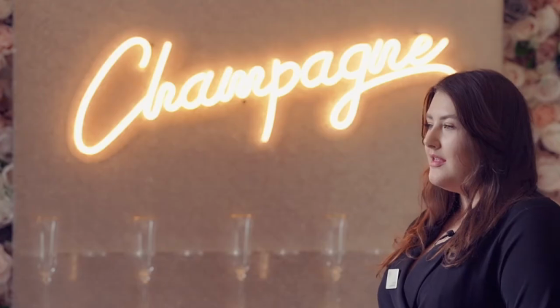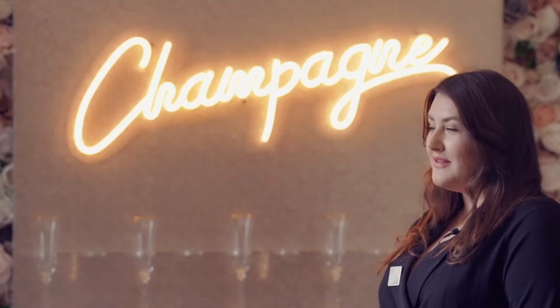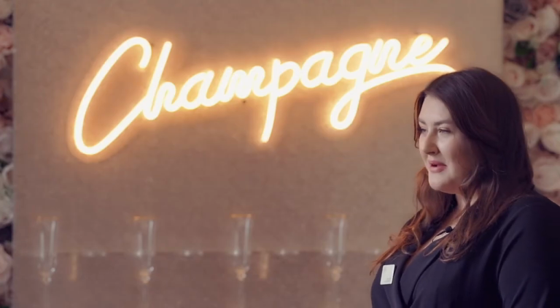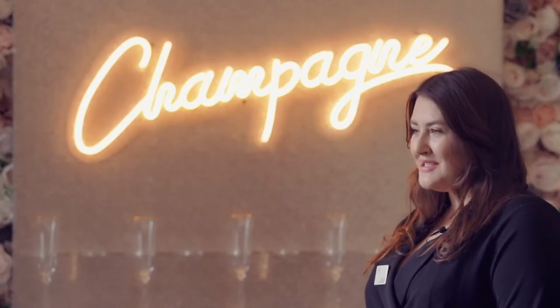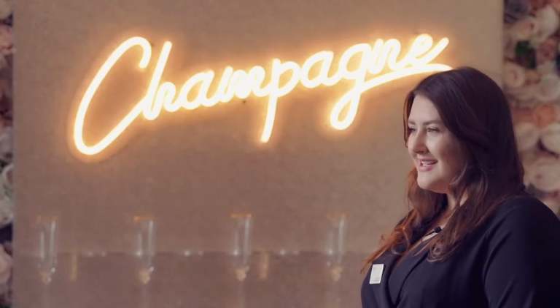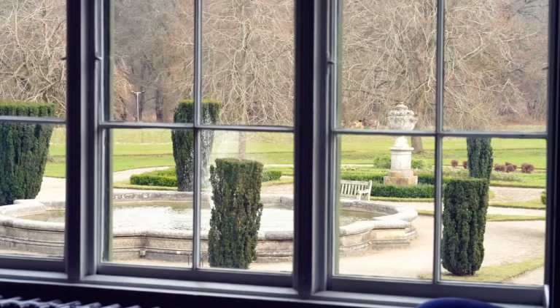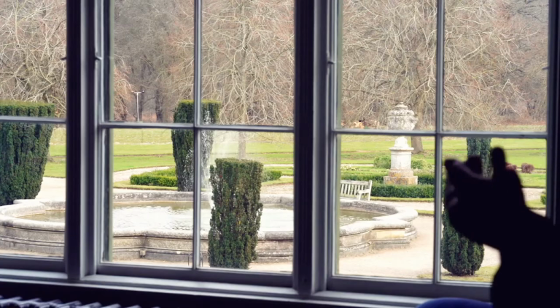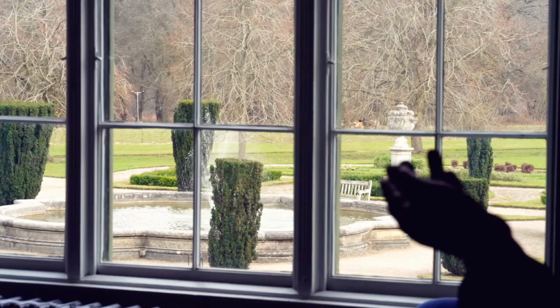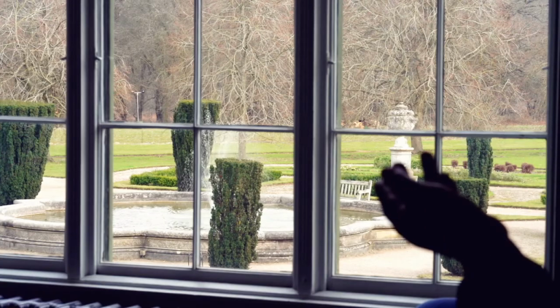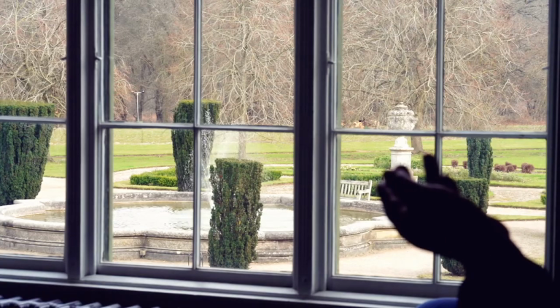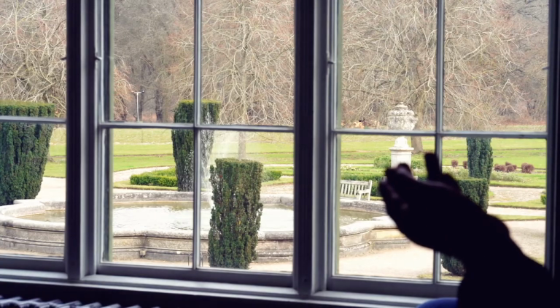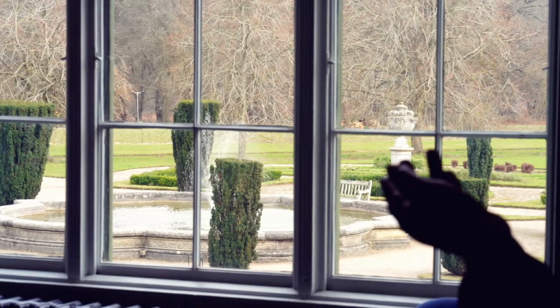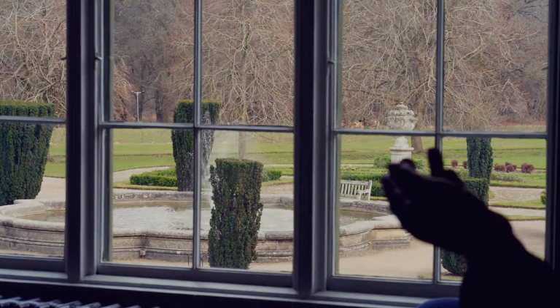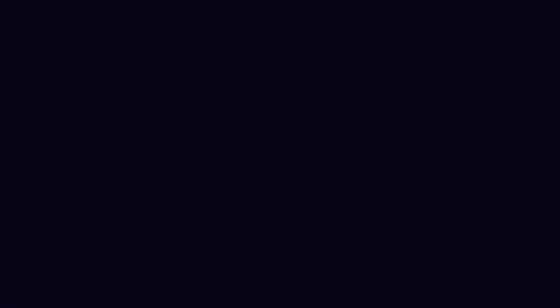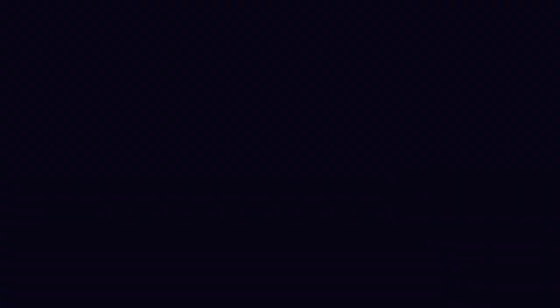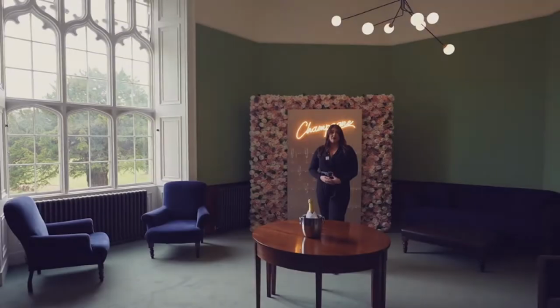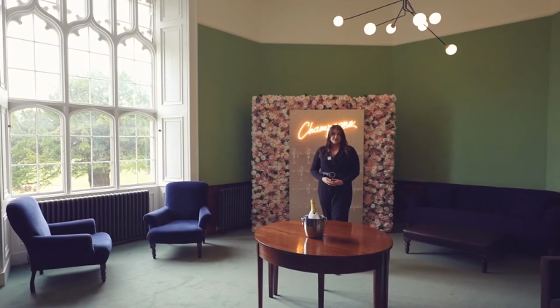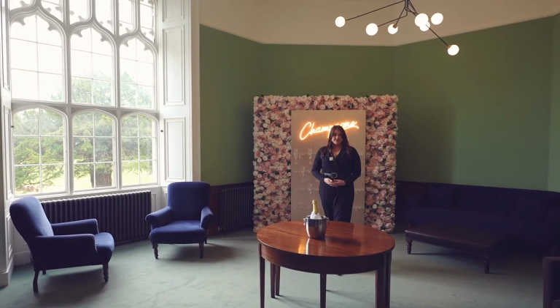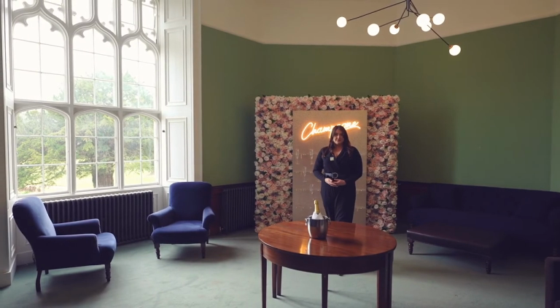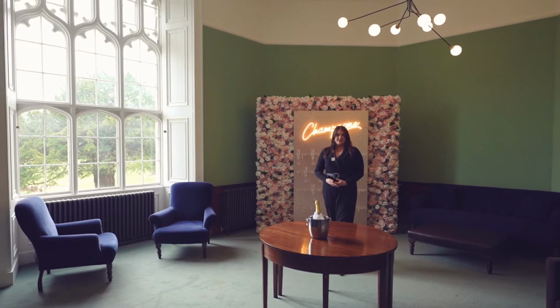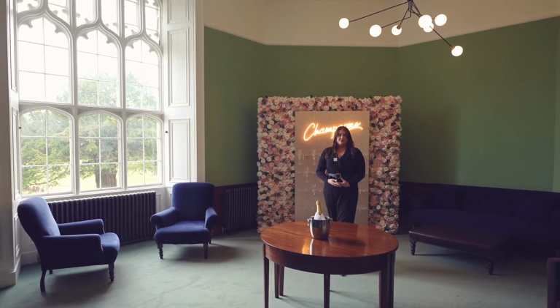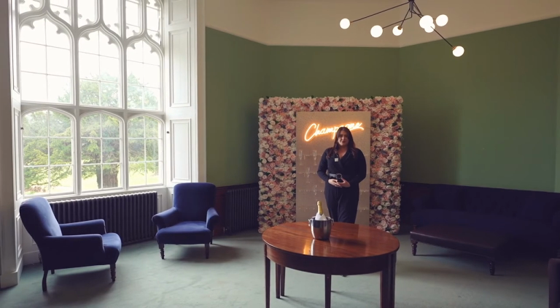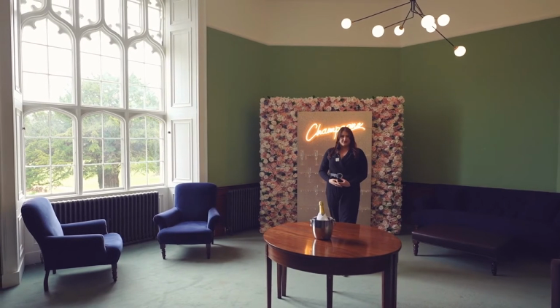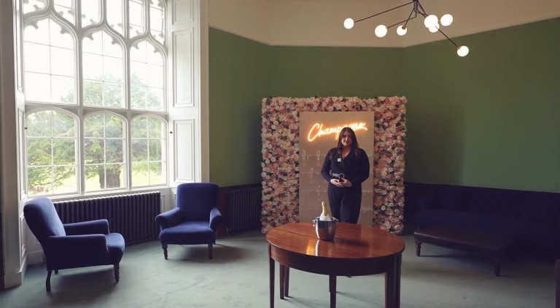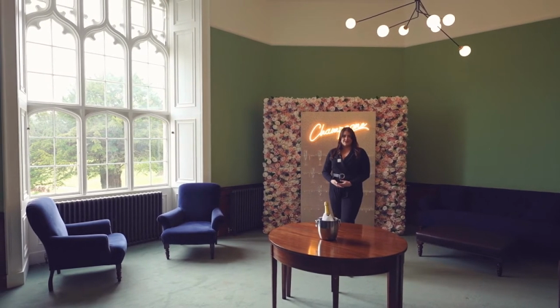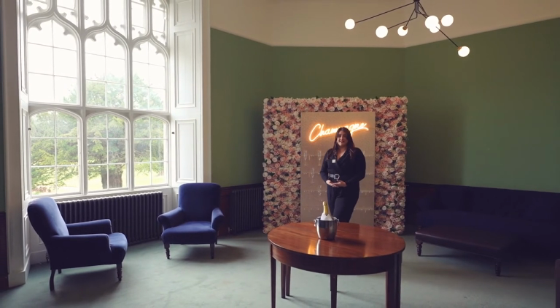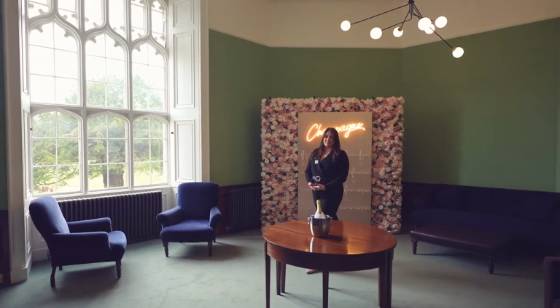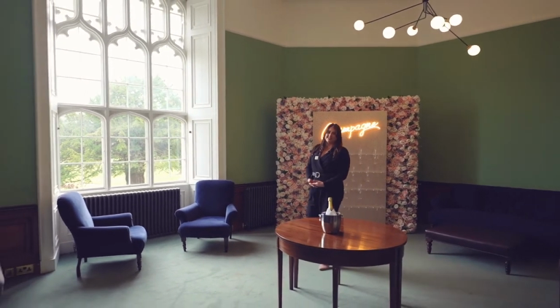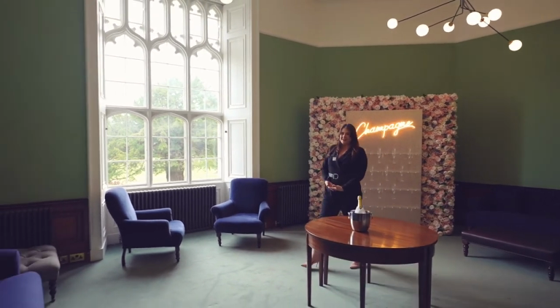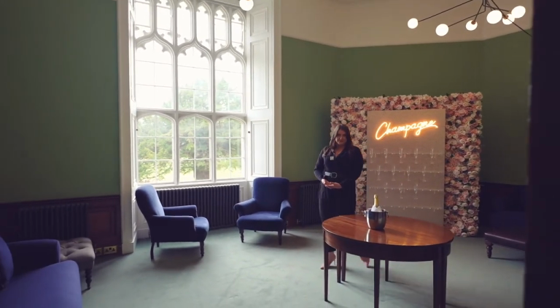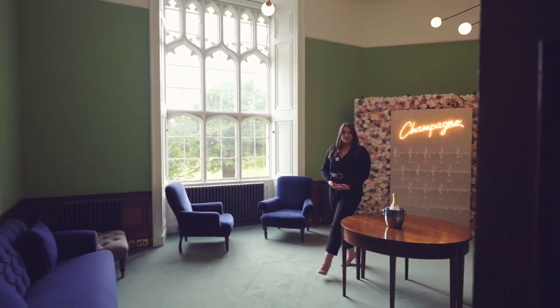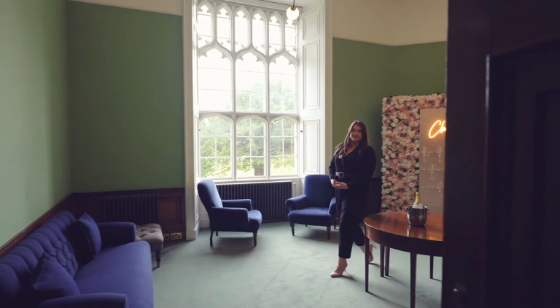The lovely thing about the East Wing is that you have beautiful views of the Italian gardens just outside the window. After you've had your drinks reception you can move through to your wedding breakfast, which is right next door in our Windsor room.